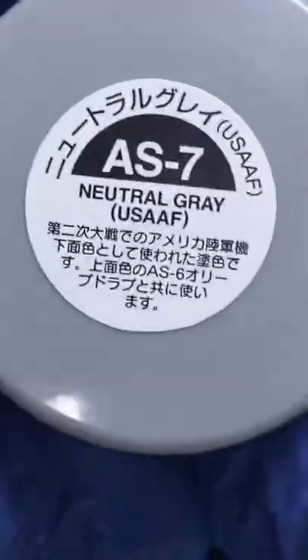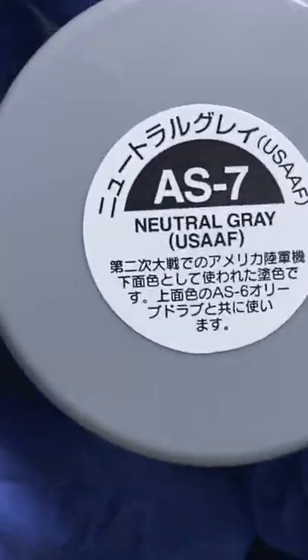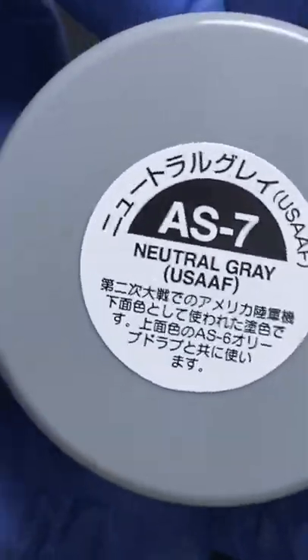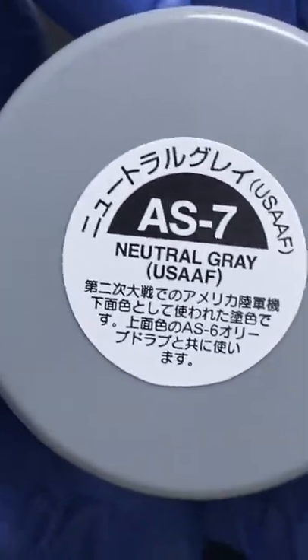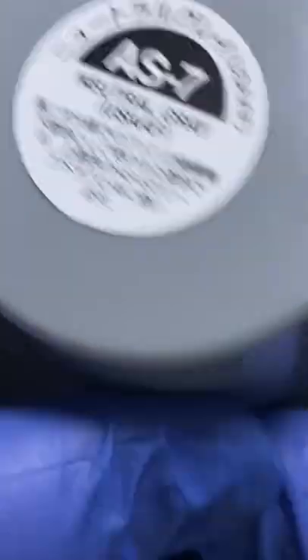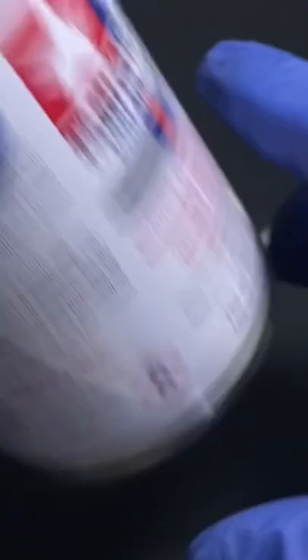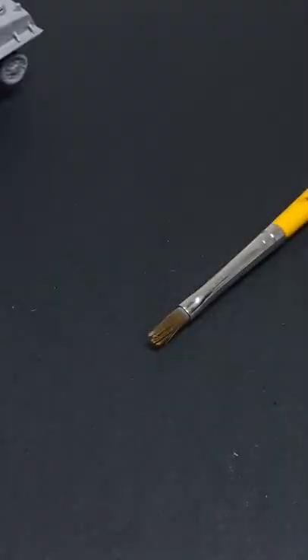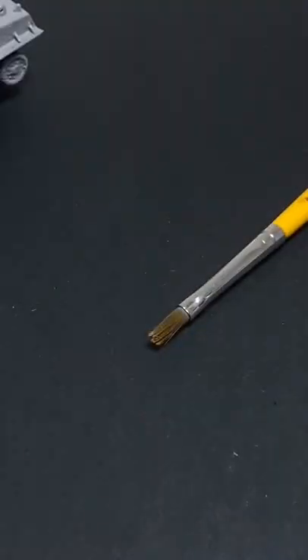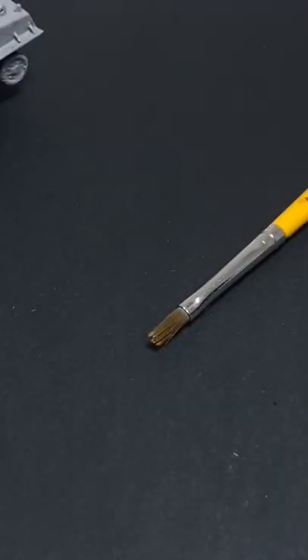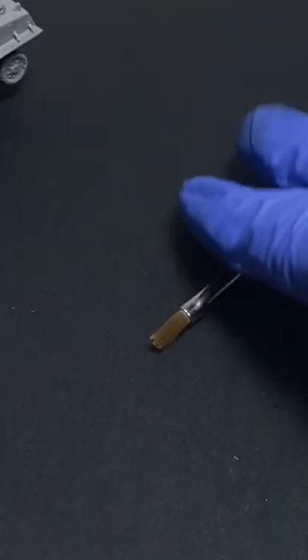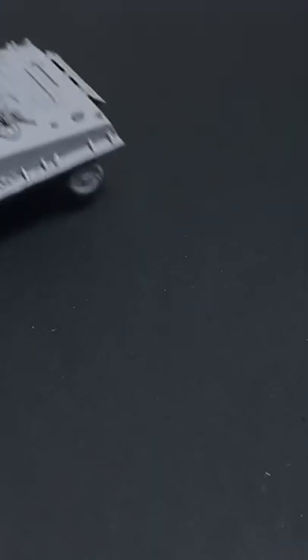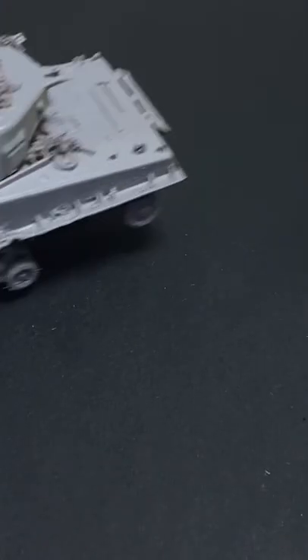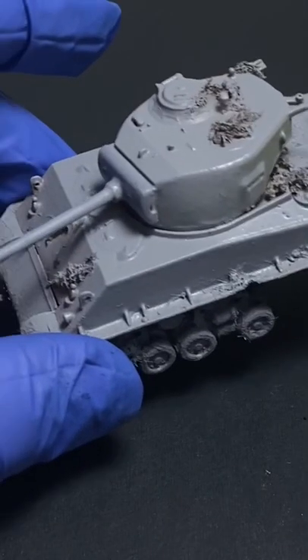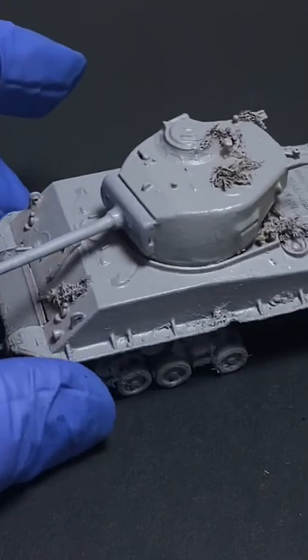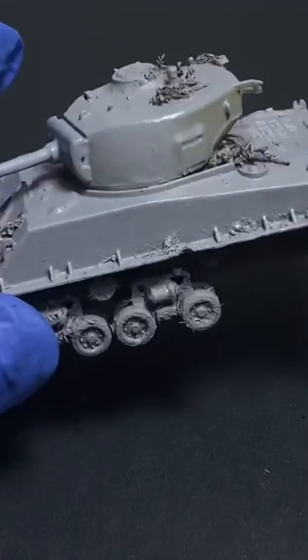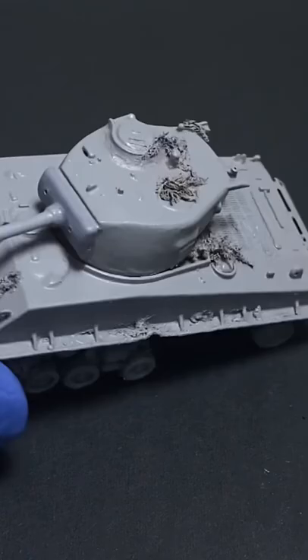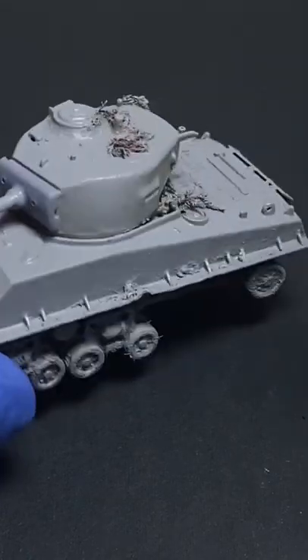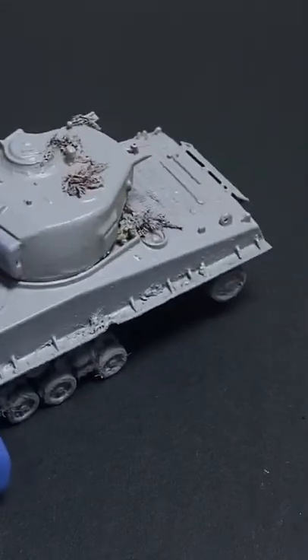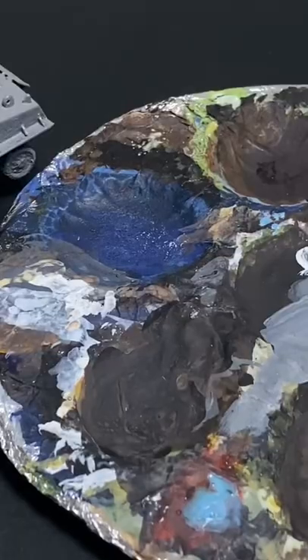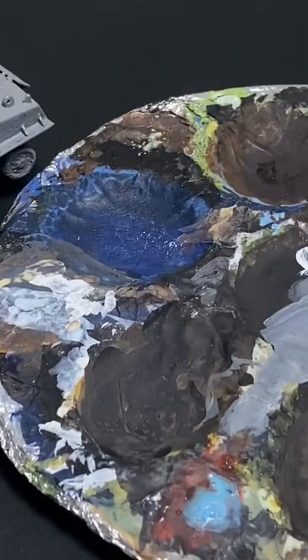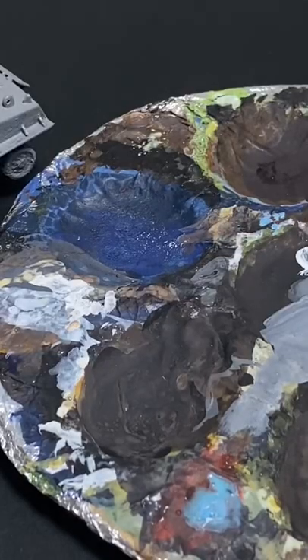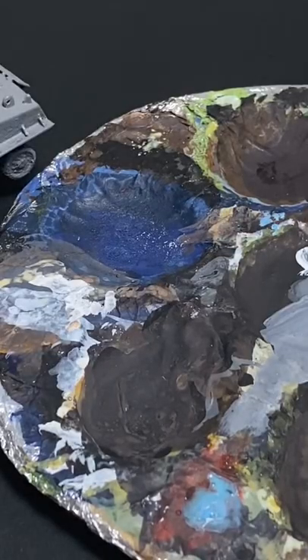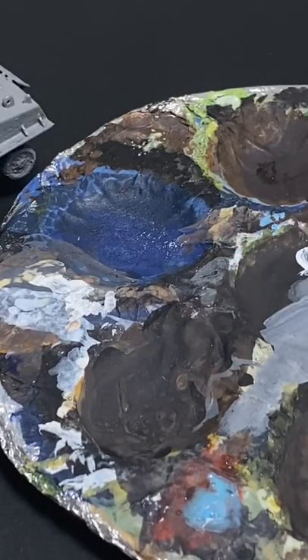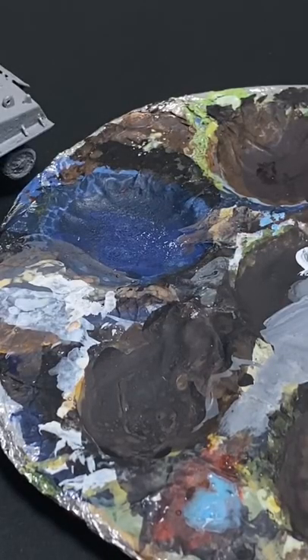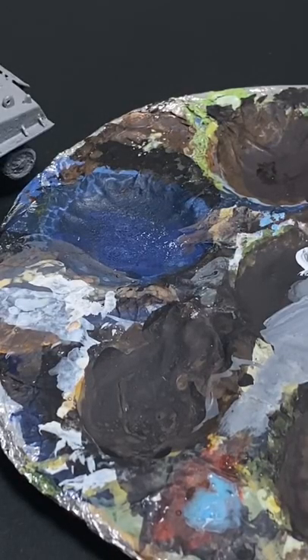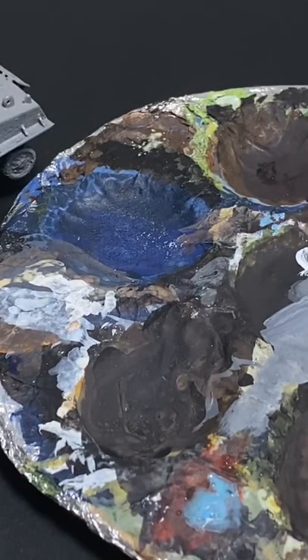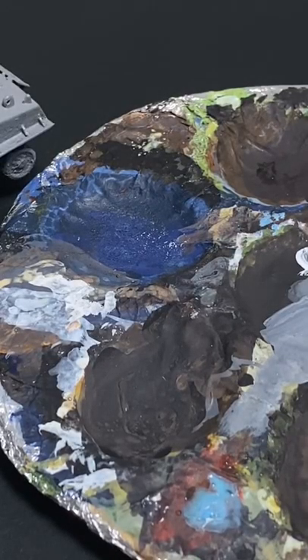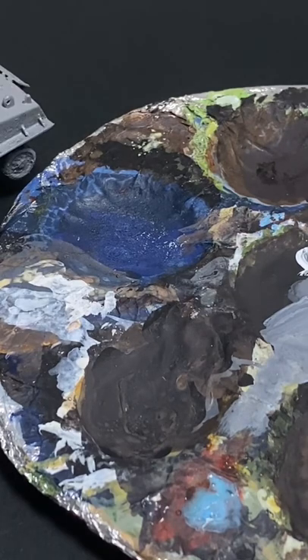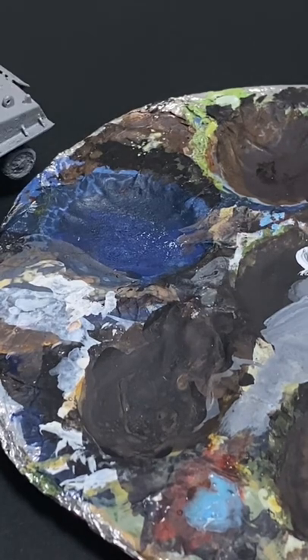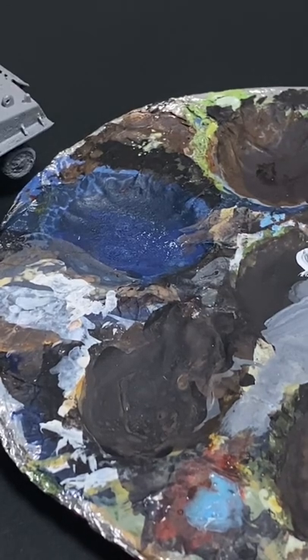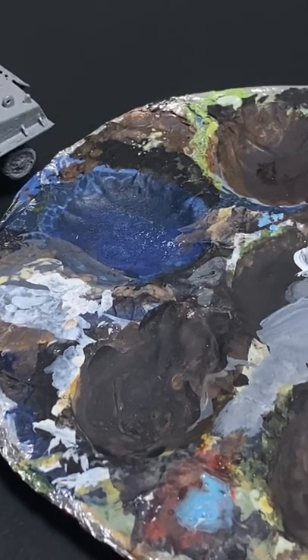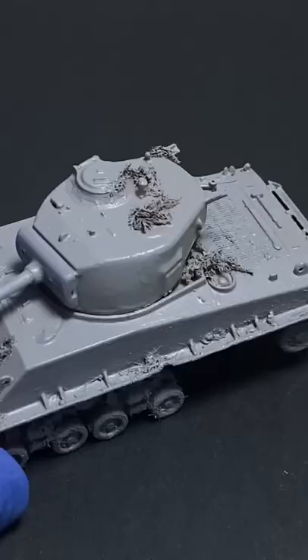For starters, I base coated the model with Tamiya neutral gray spray can color, and it came out nice and matte — a nice easy basis to start off with. For our first layer color, we use Refractive Green from Vallejo.